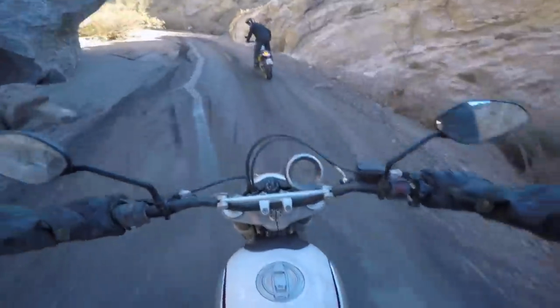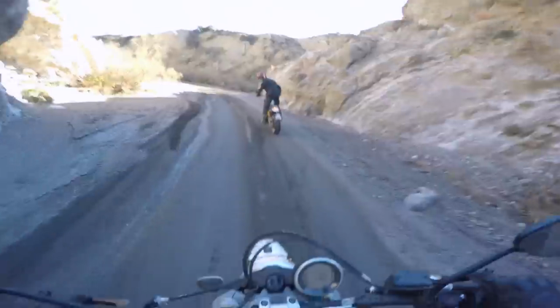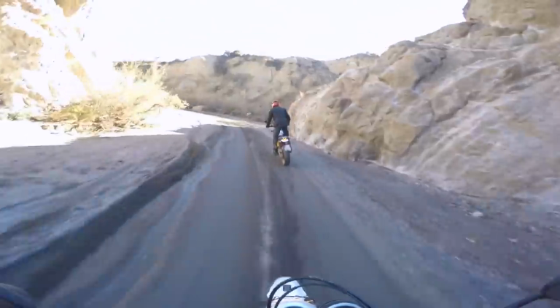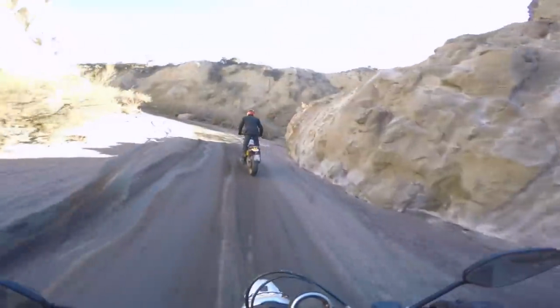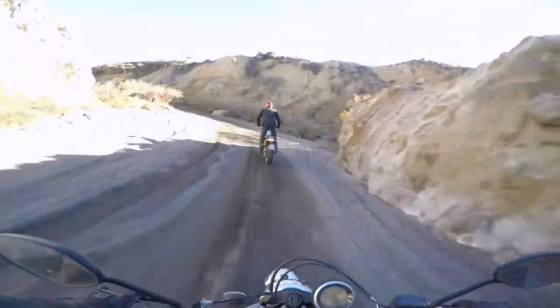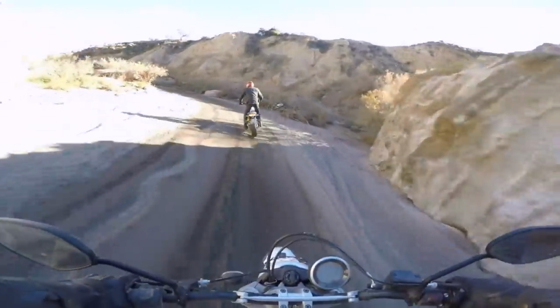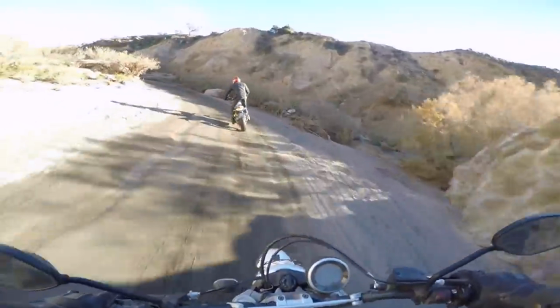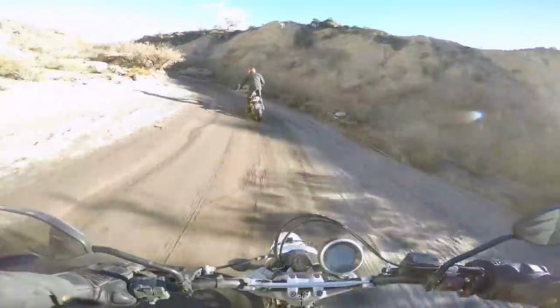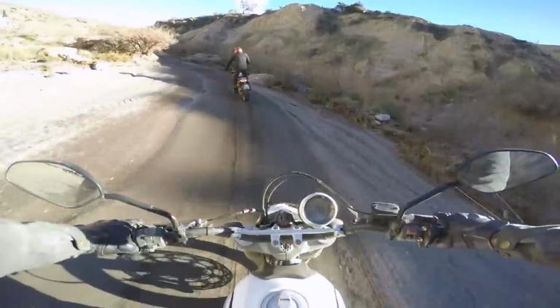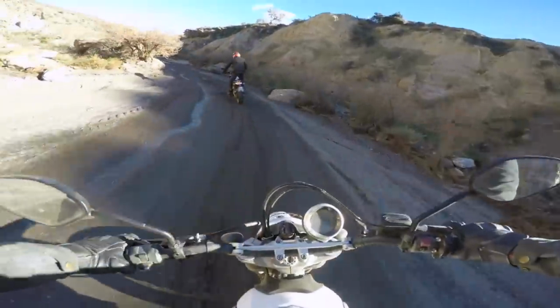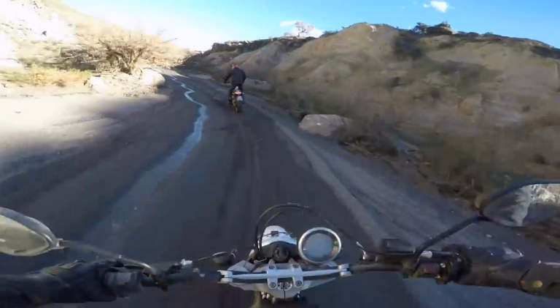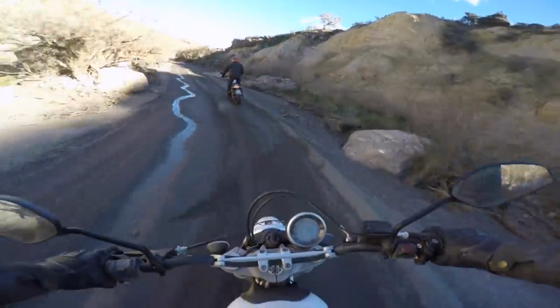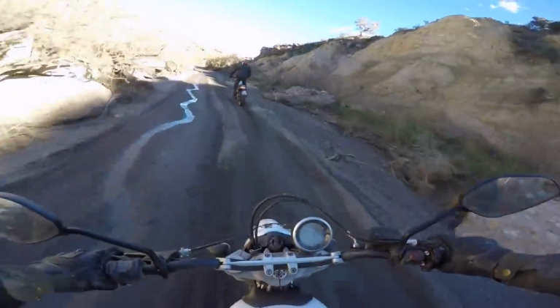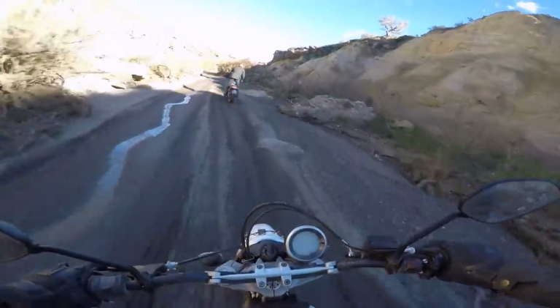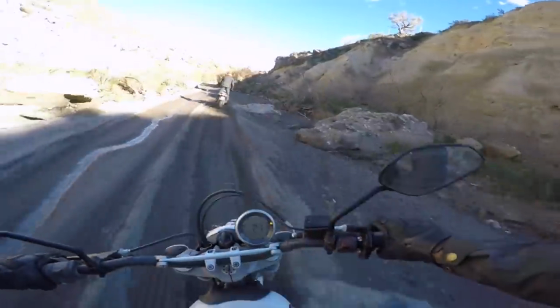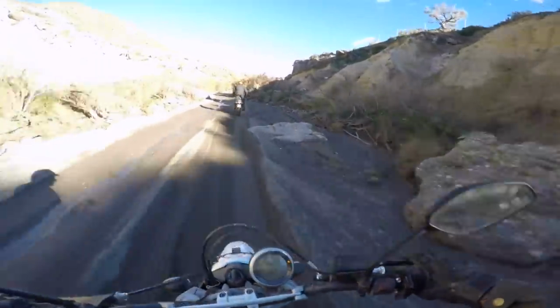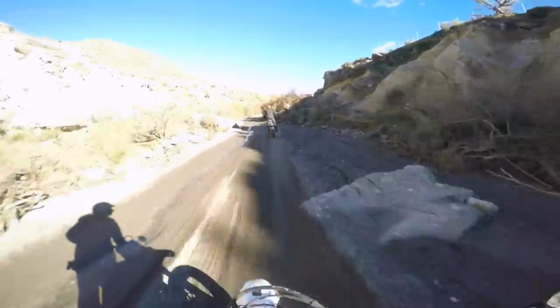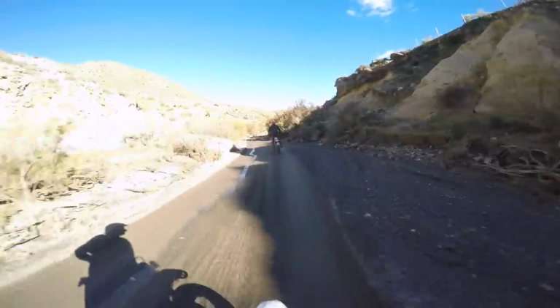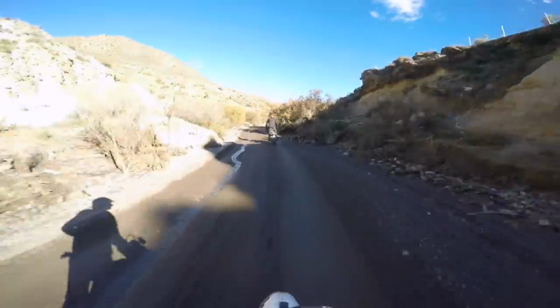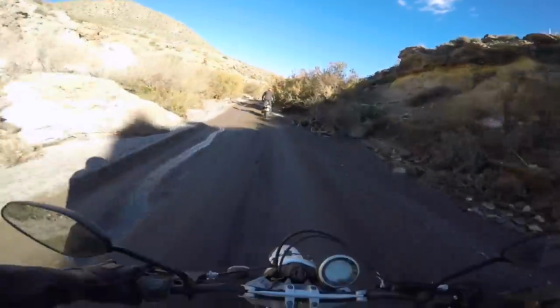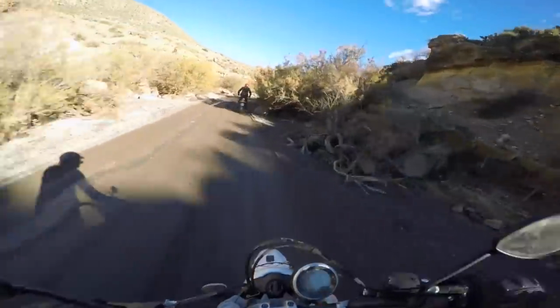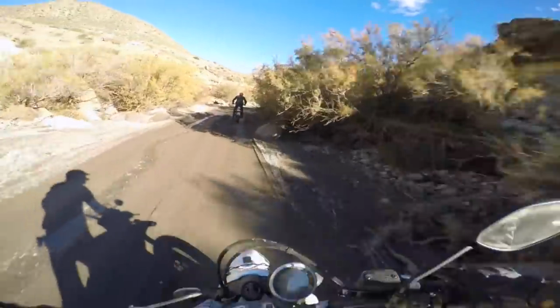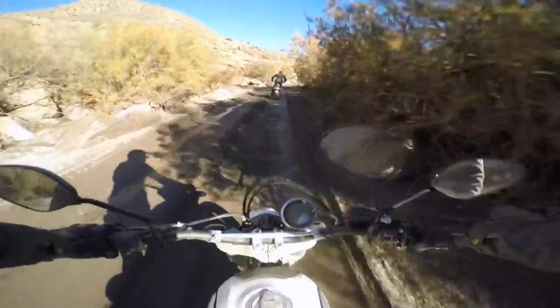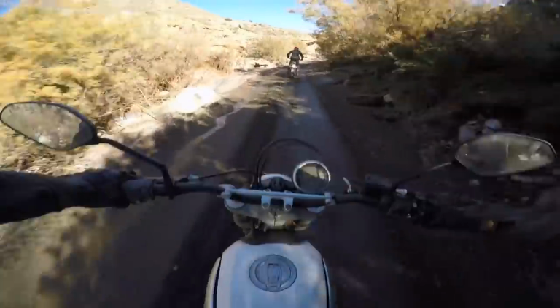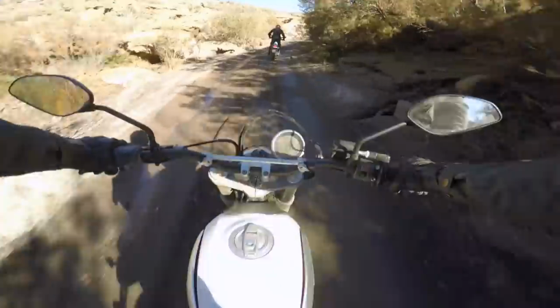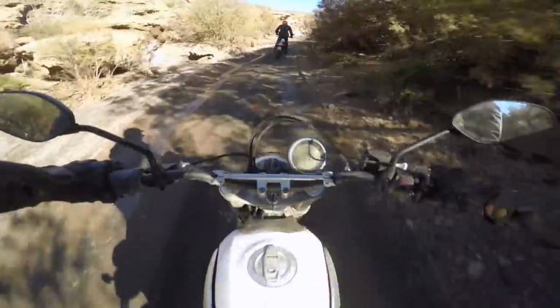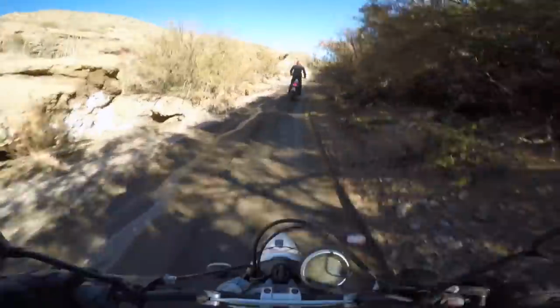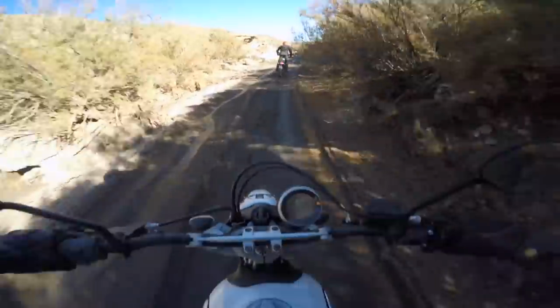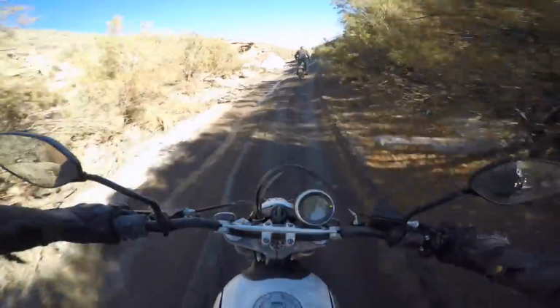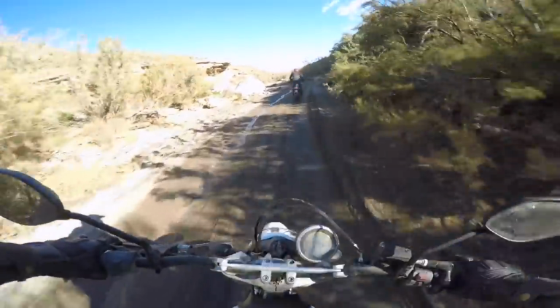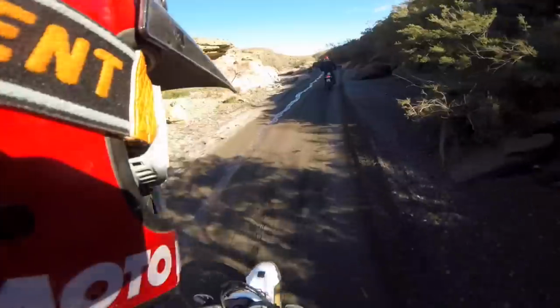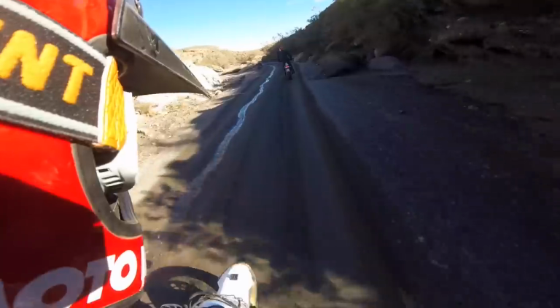Running it in first or second gear, it gets a little unstable when you're going slow, just like any dirt bike. Second gear is definitely the way to run it. But I like this bike.